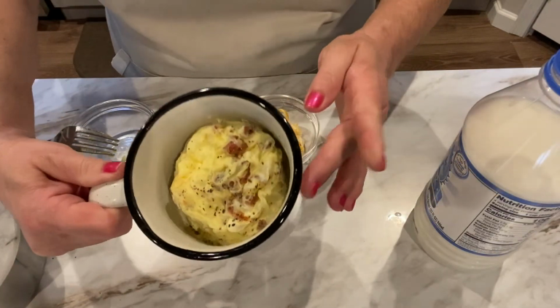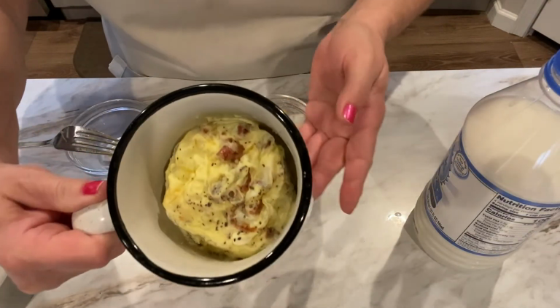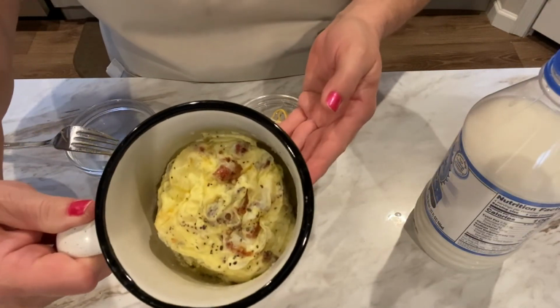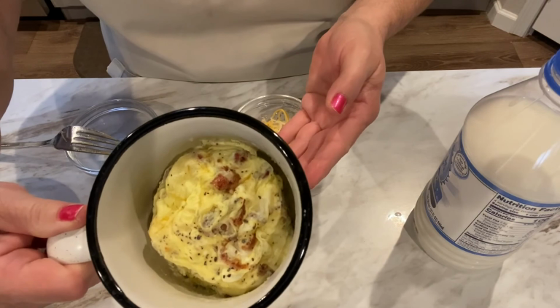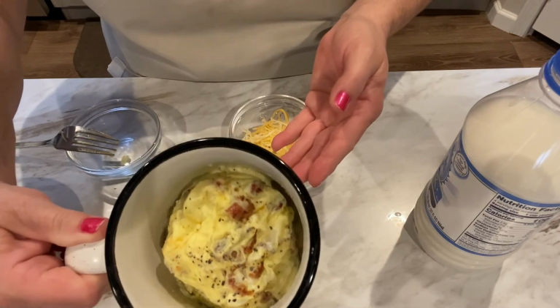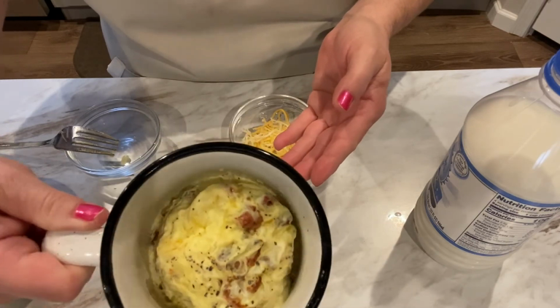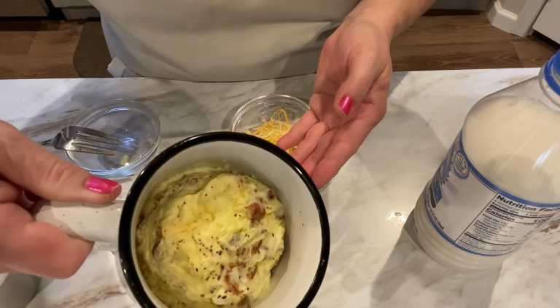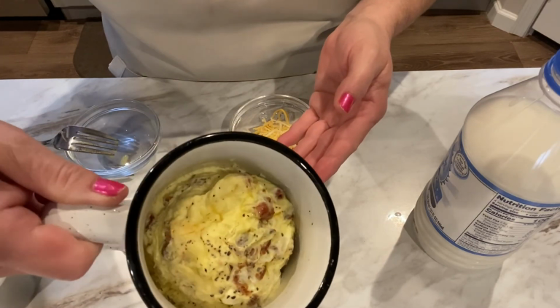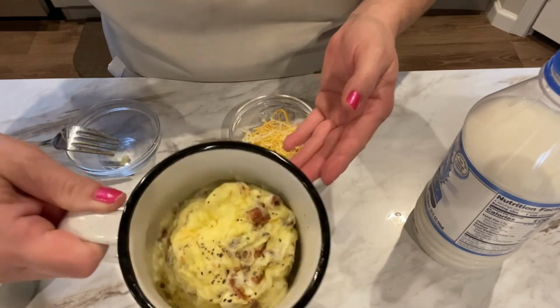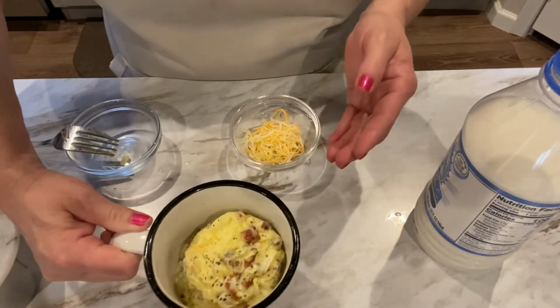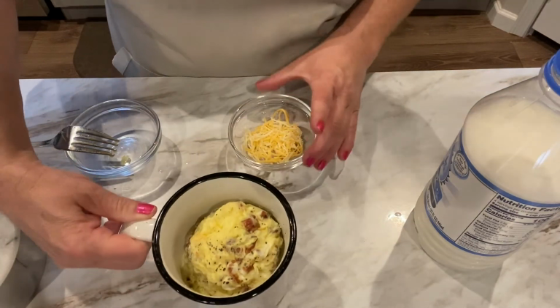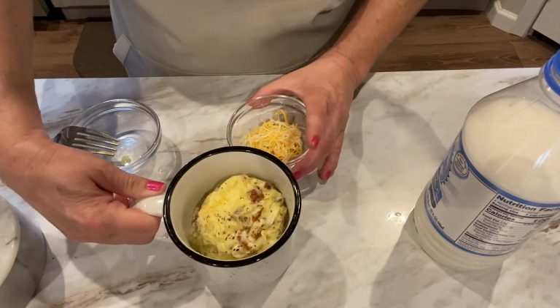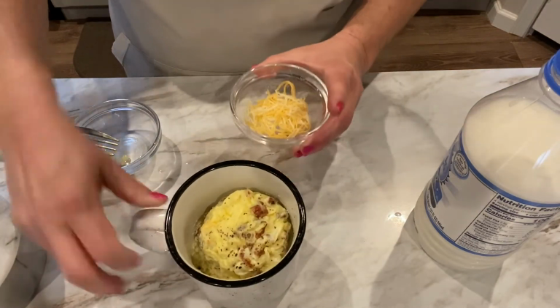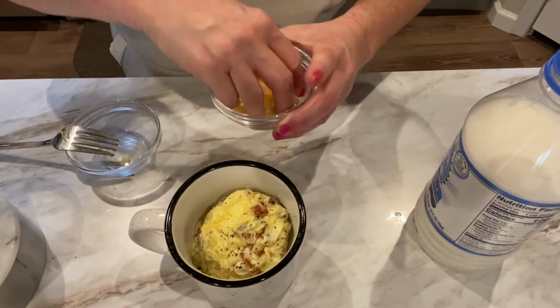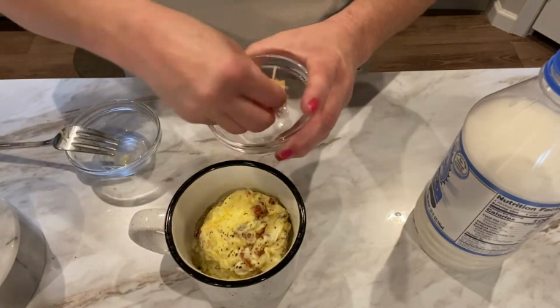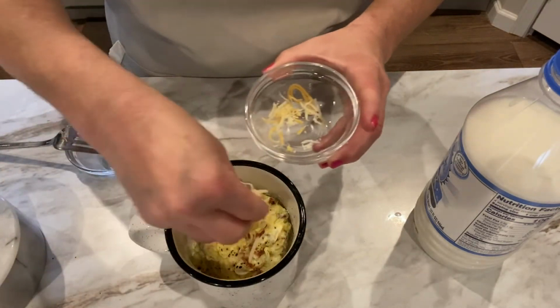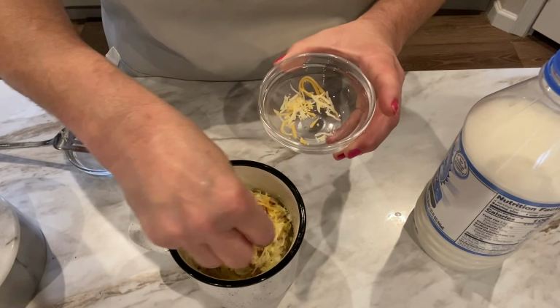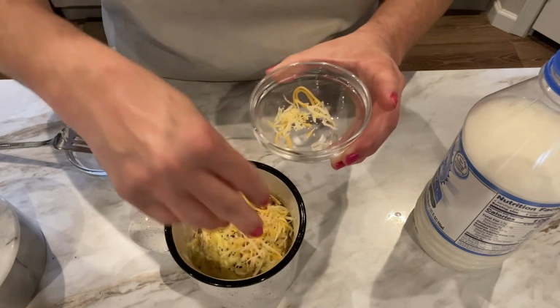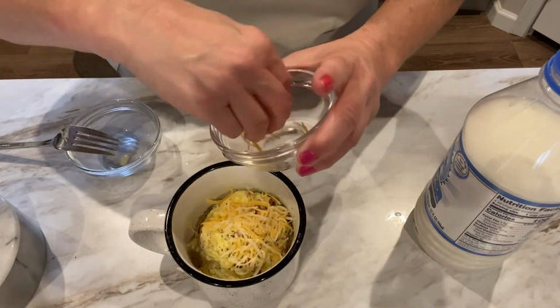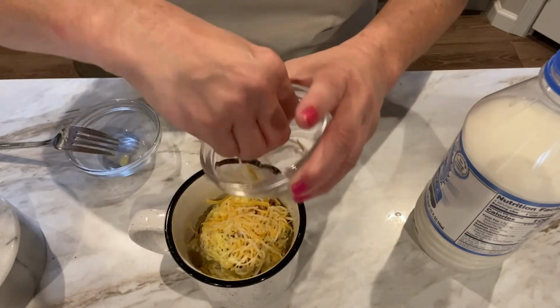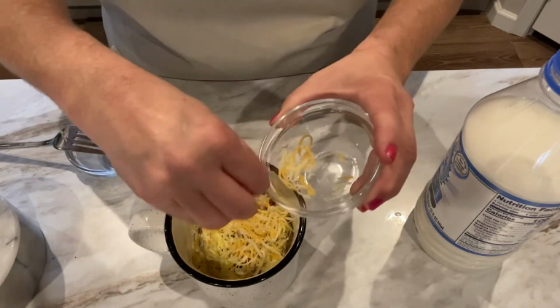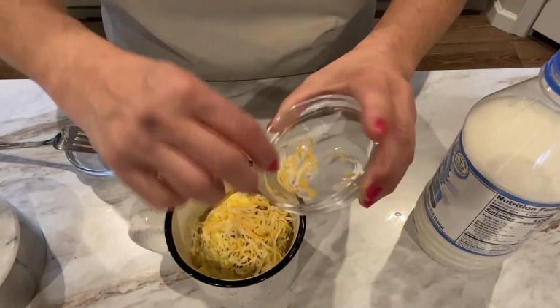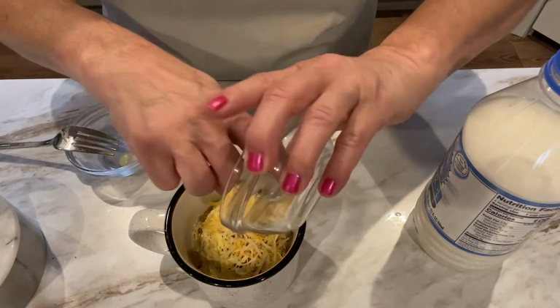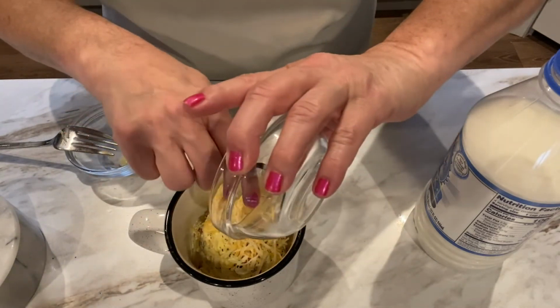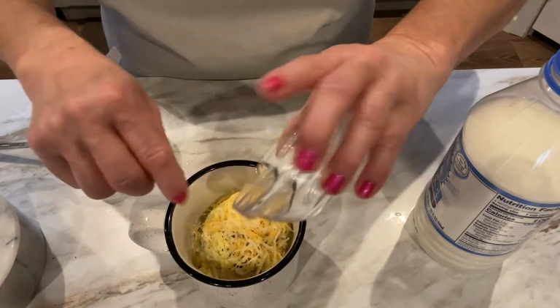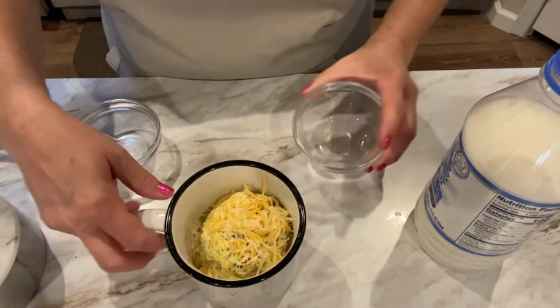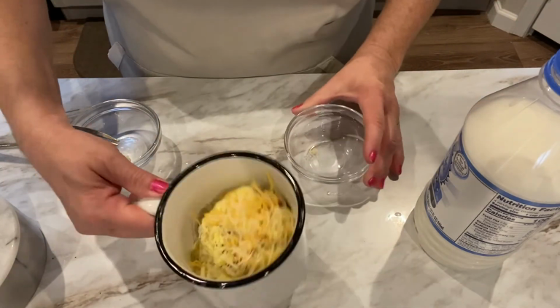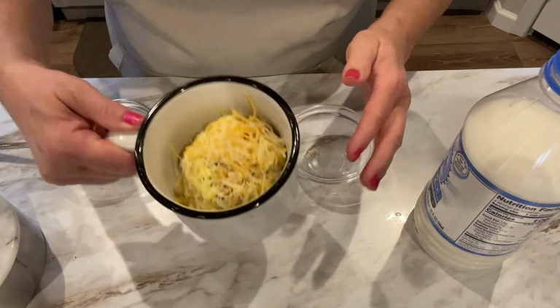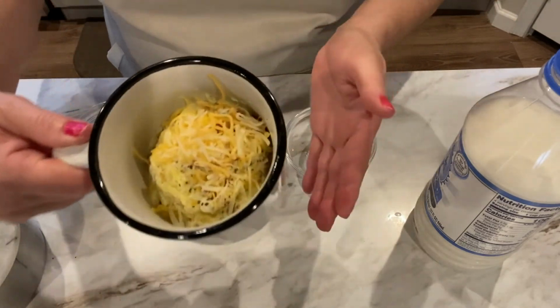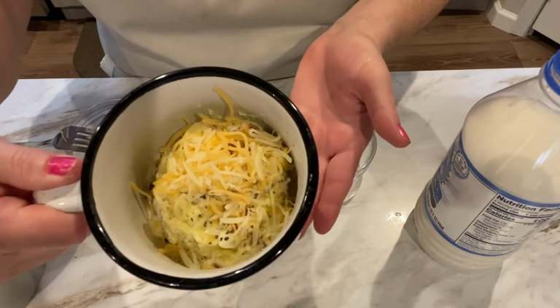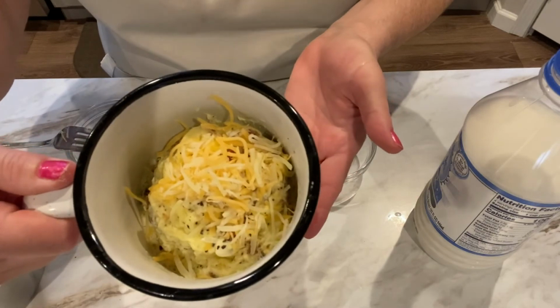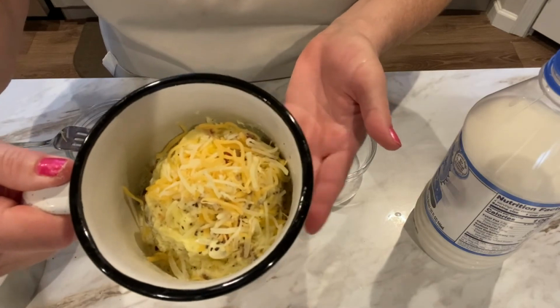Here's our bacon and cheese omelet — hot and fresh and ready to go. I'm just going to go ahead and top it off with this little bit of cheese I reserved. These are the hot breakfasts I've been serving my kids lately on weekday mornings.